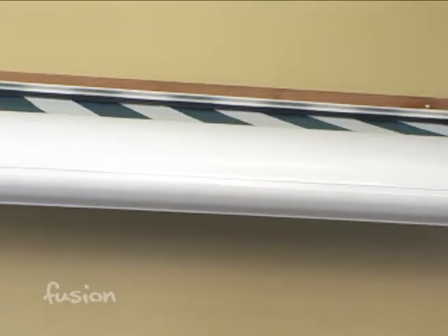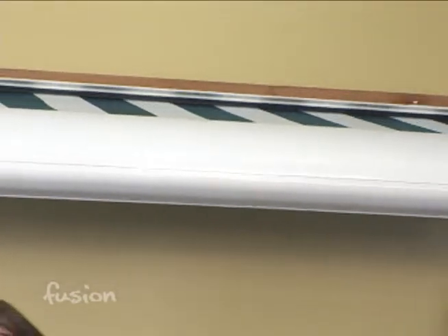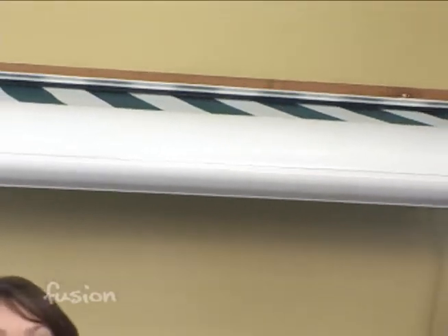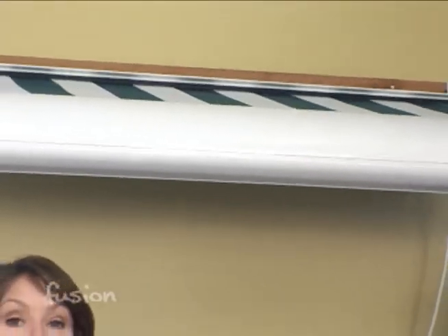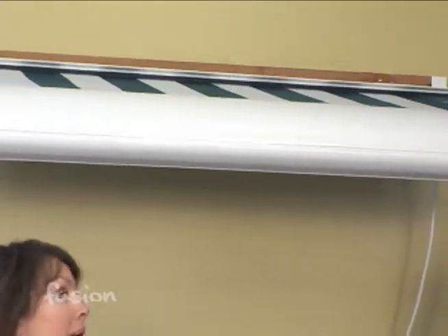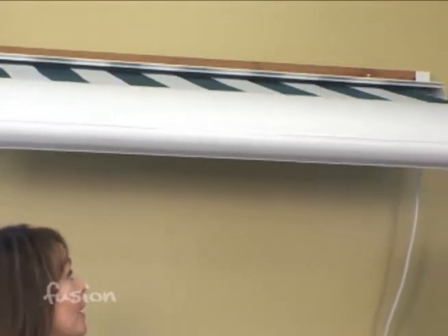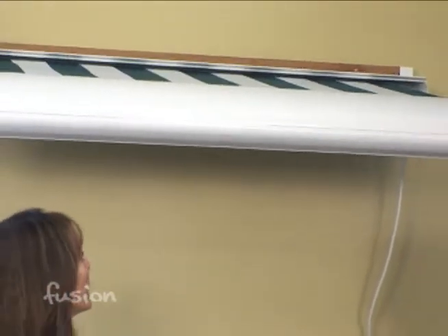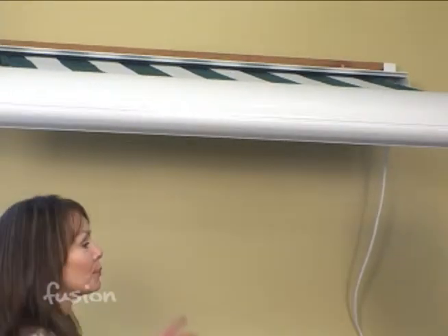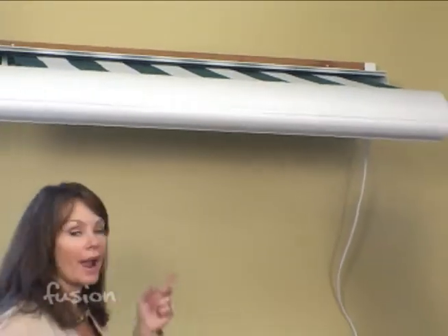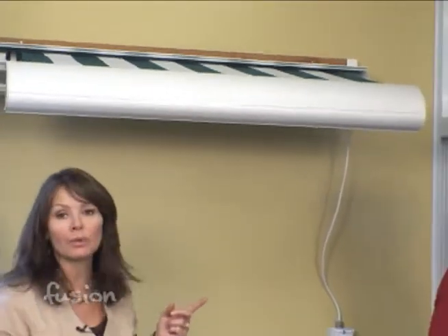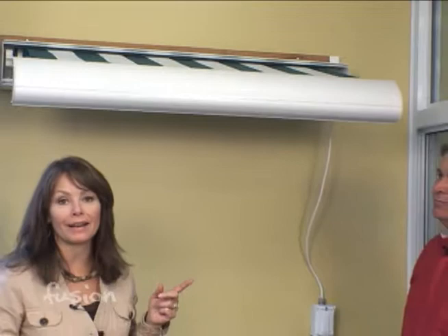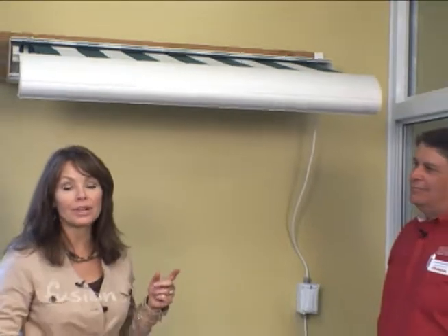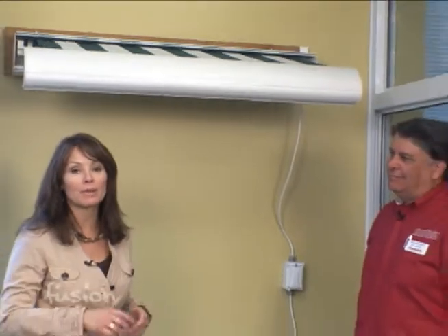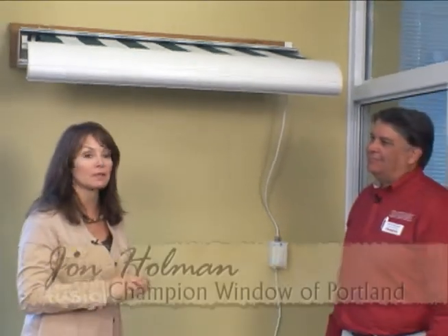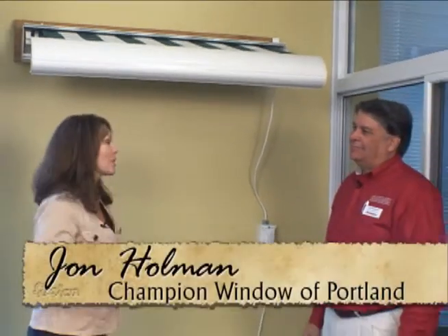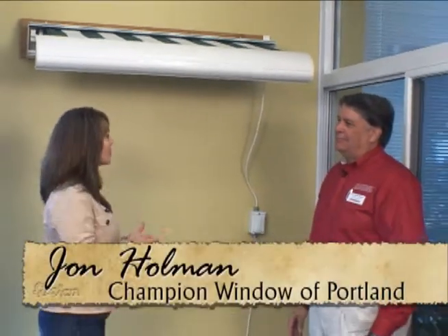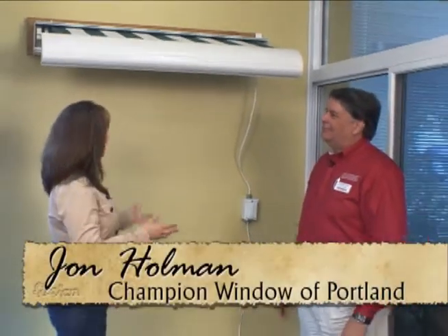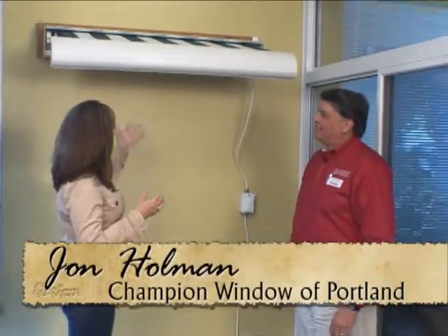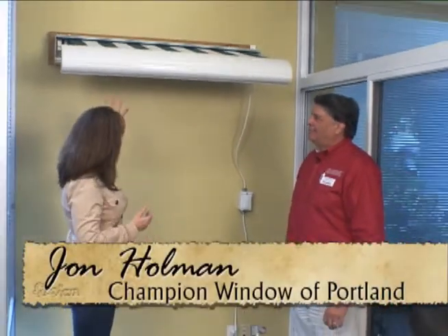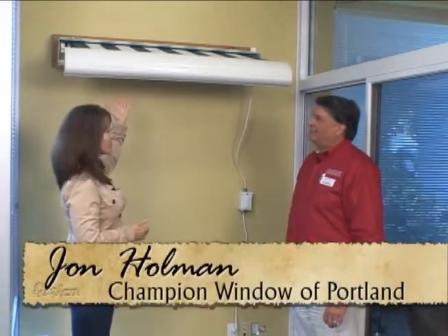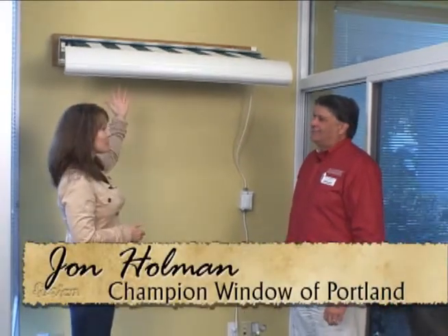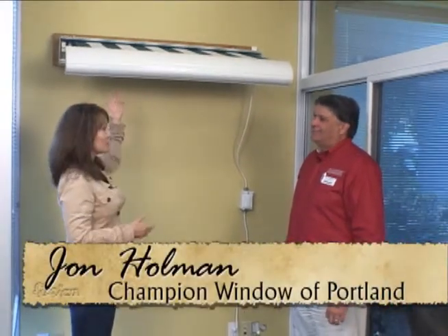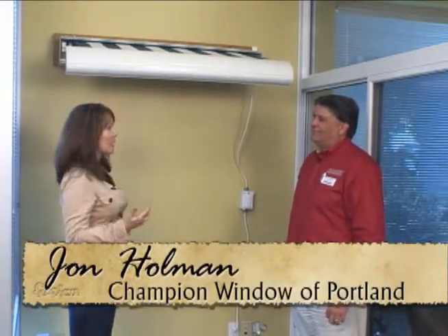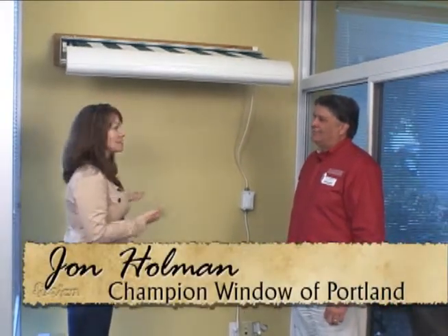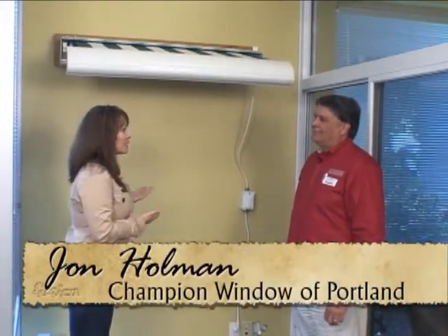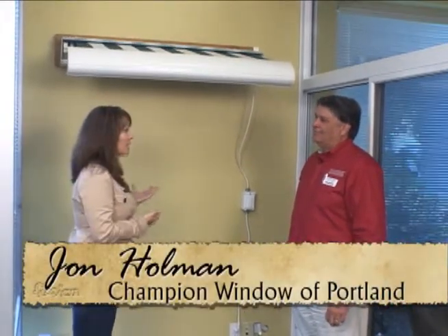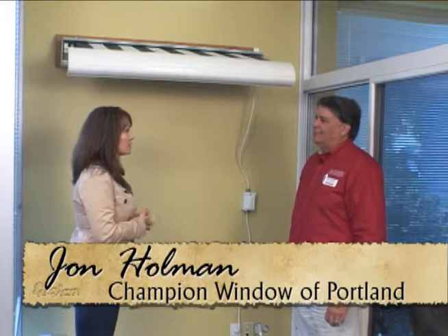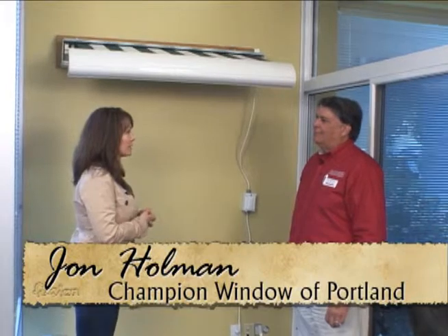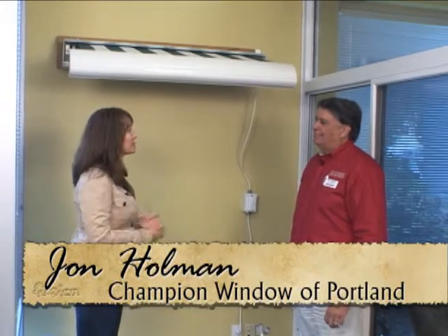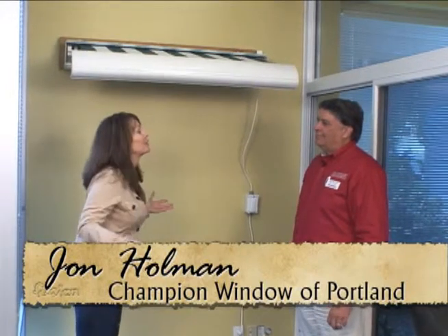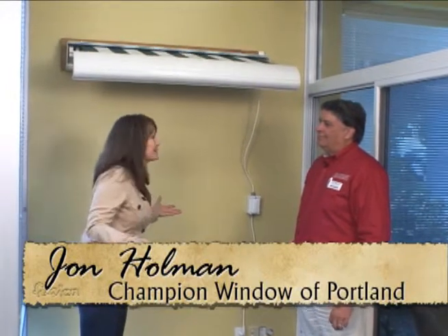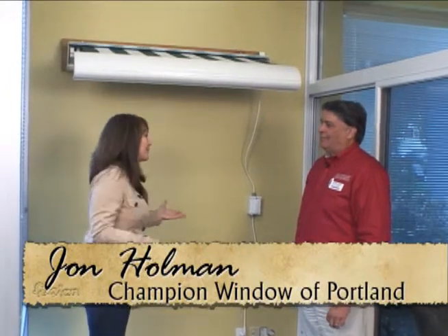A great addition to your patio is a retractable awning. We're at Champion Windows with John Holman, and this is something that you can add to the outside of your house and really extend your square footage.